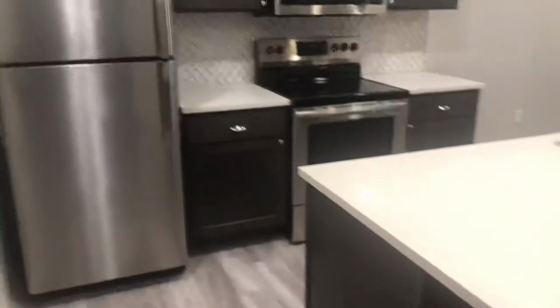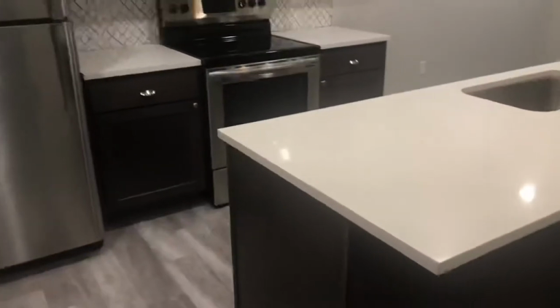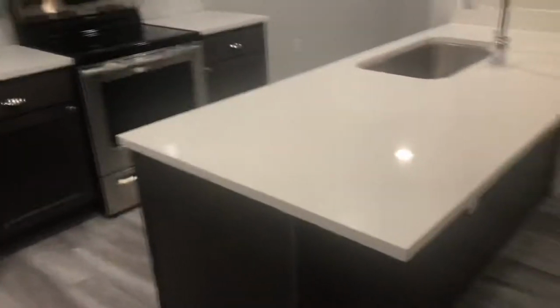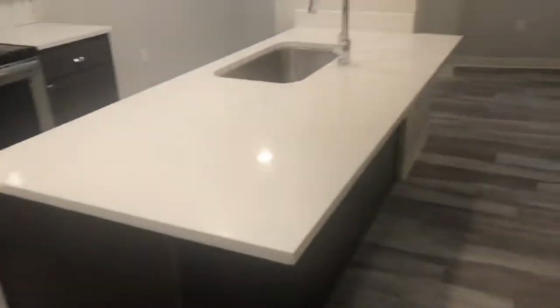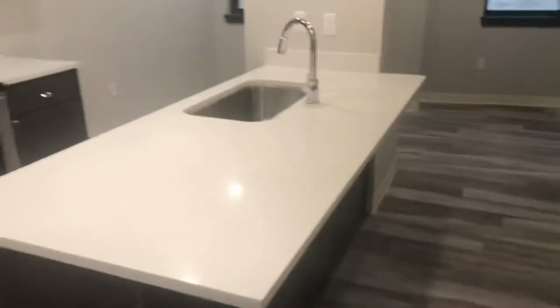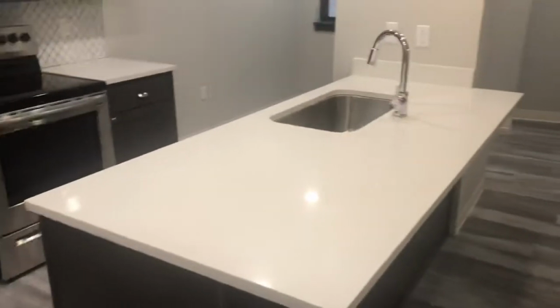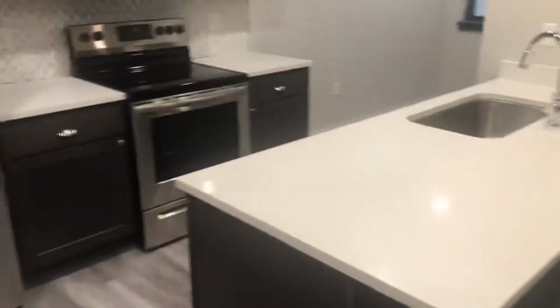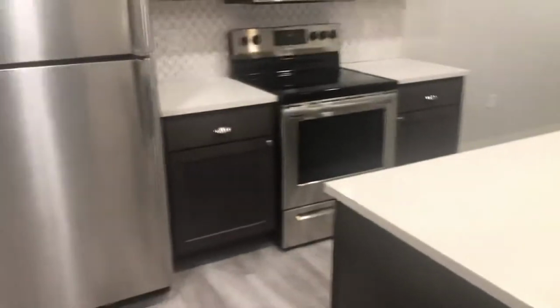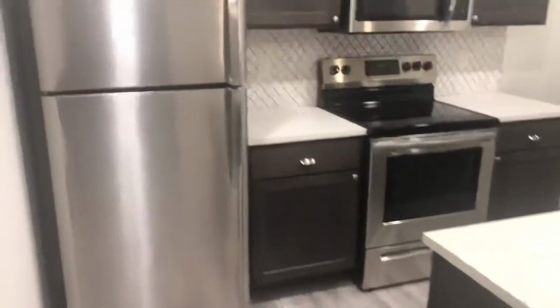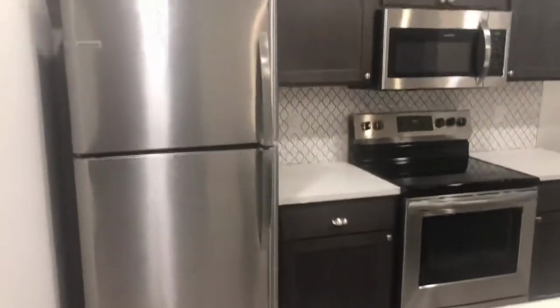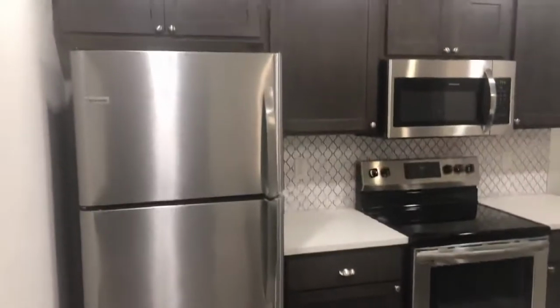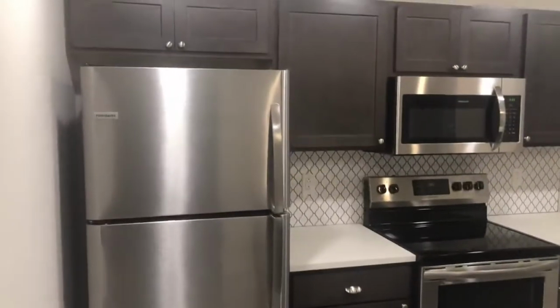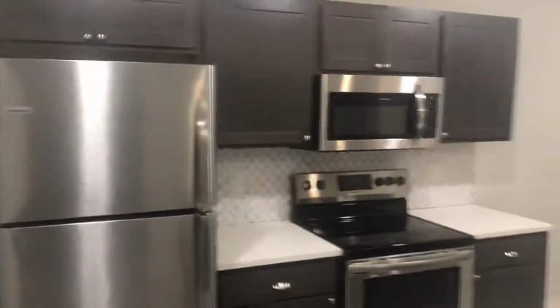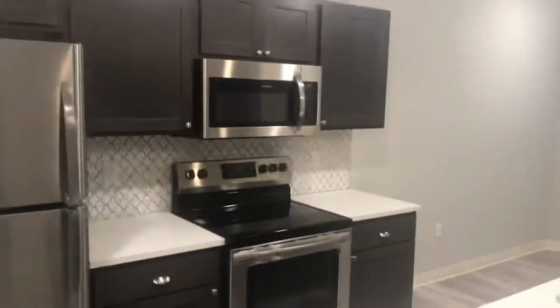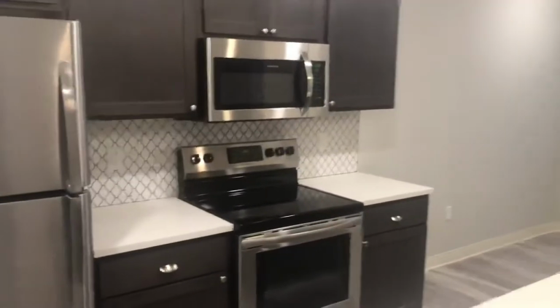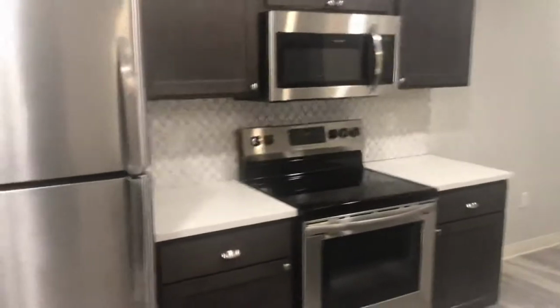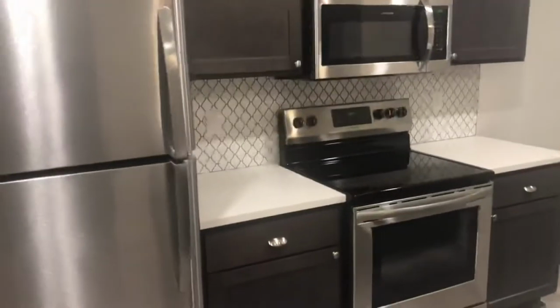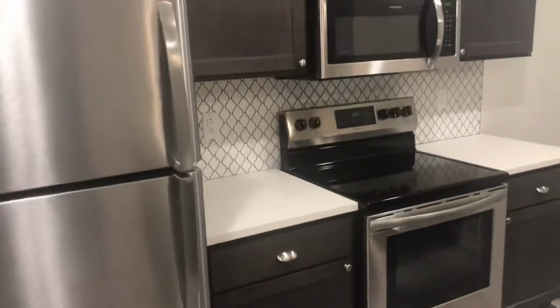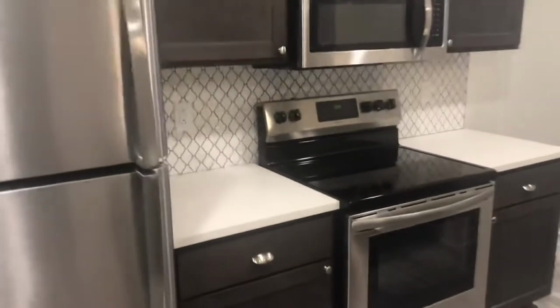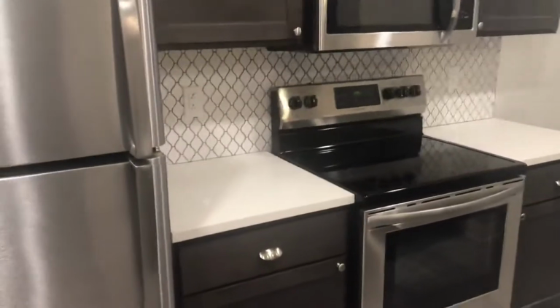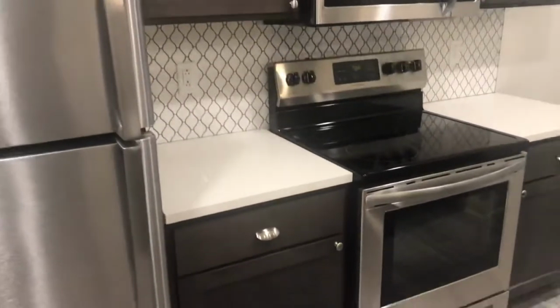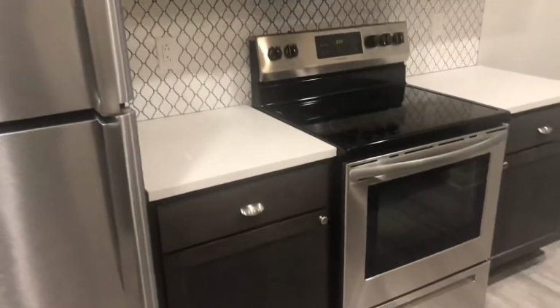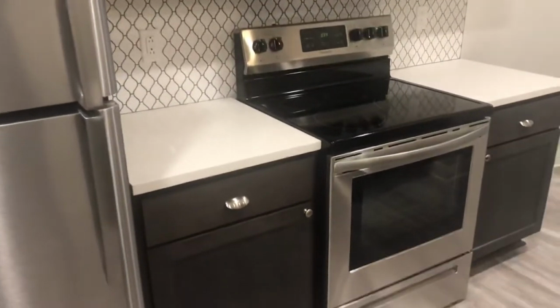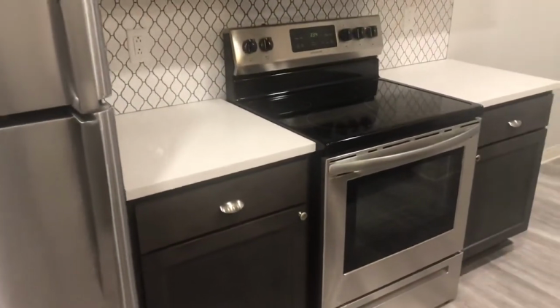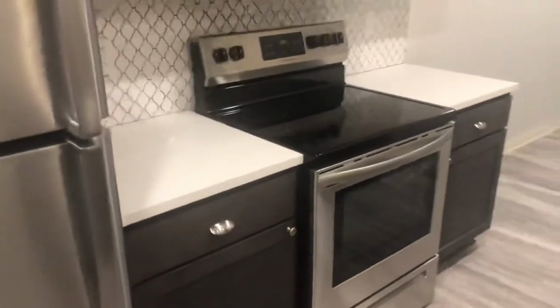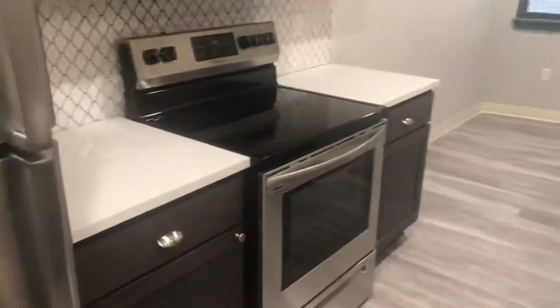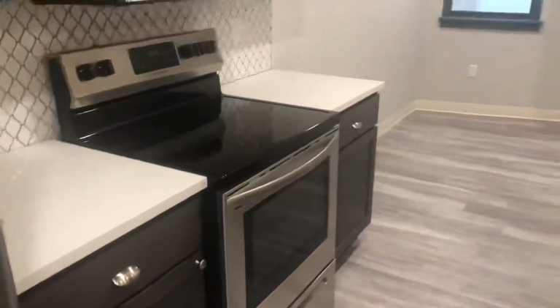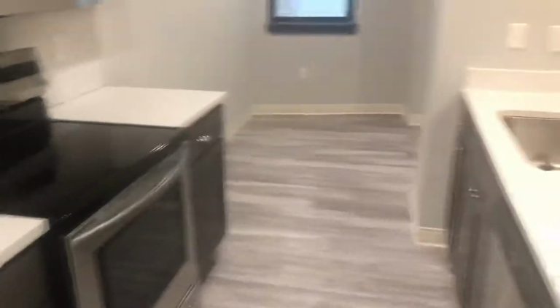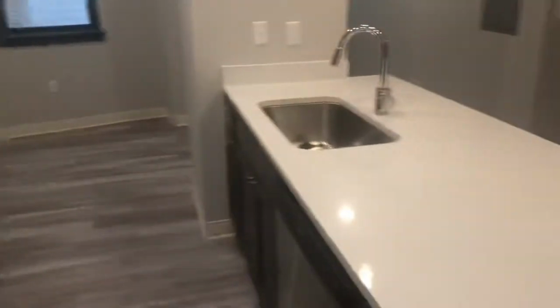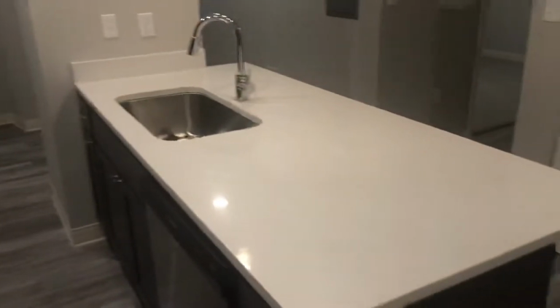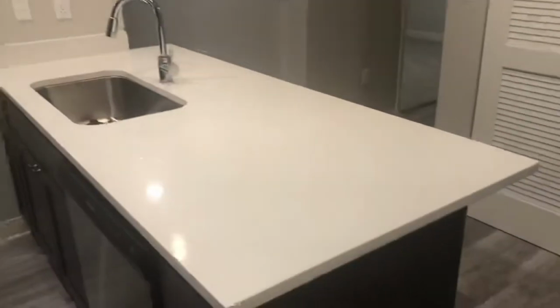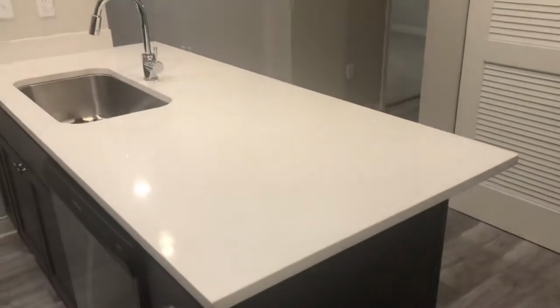When you walk through the door you are in the kitchen area. The kitchen has a designer tile backsplash, quartz countertops, stainless steel appliances, and a kitchen island.